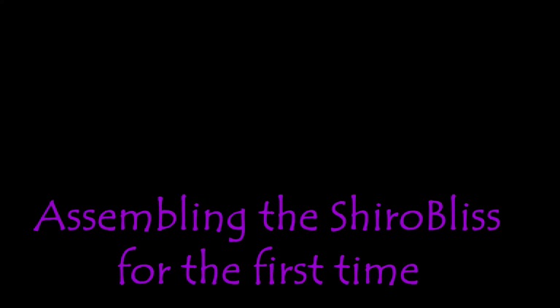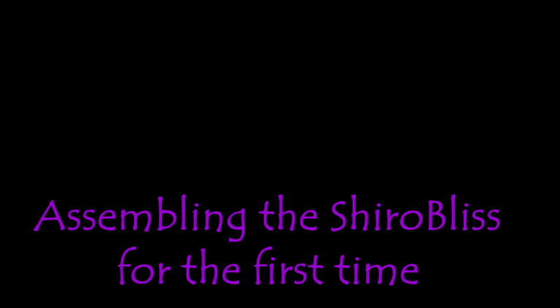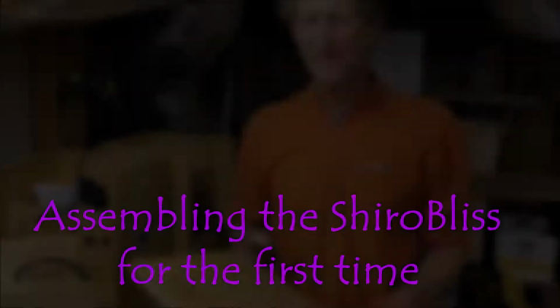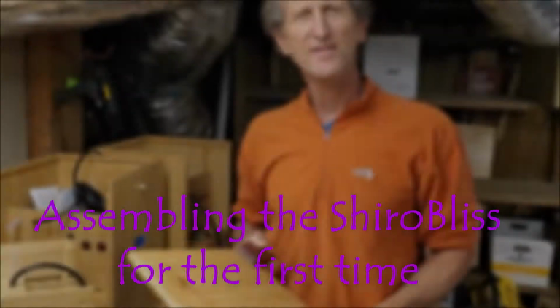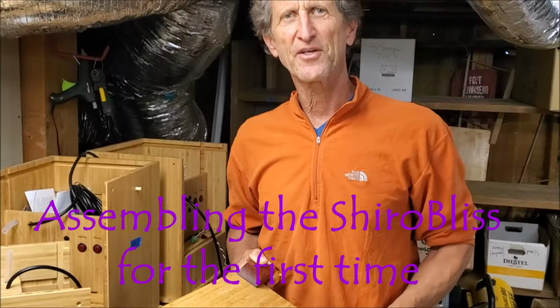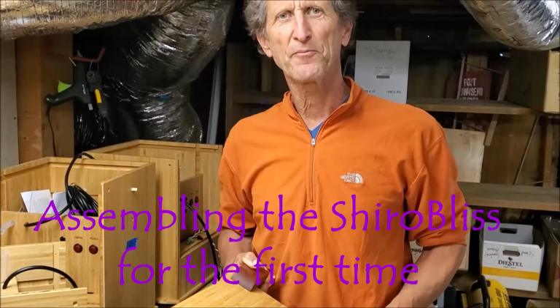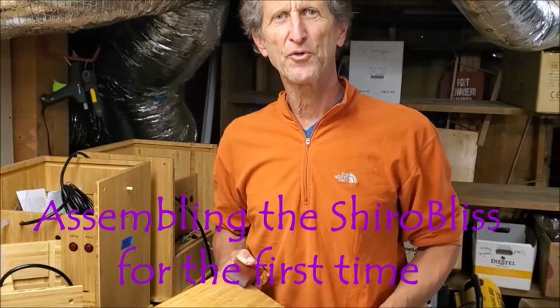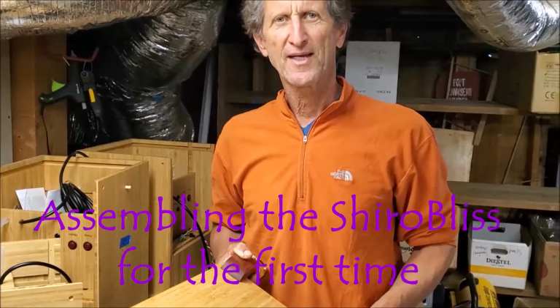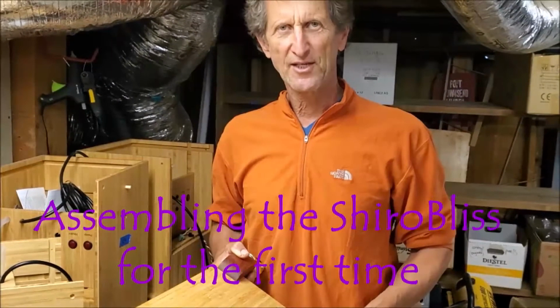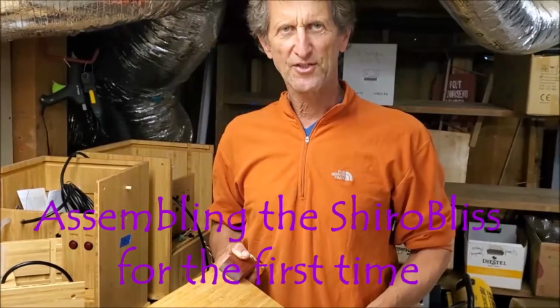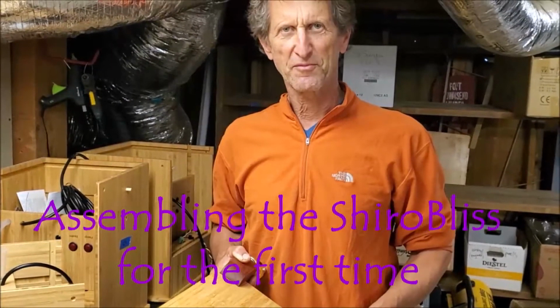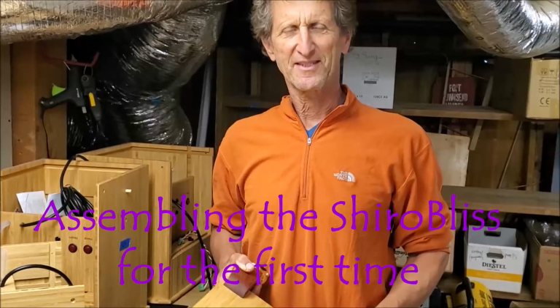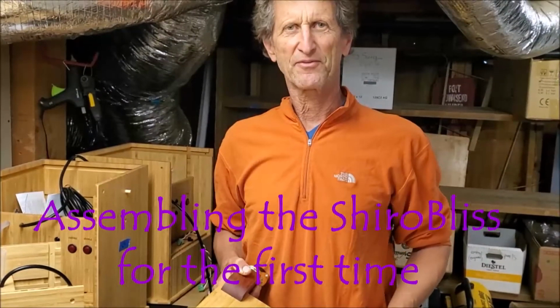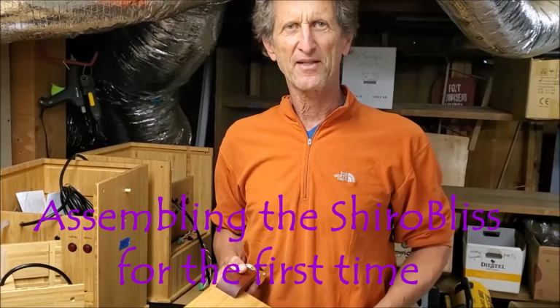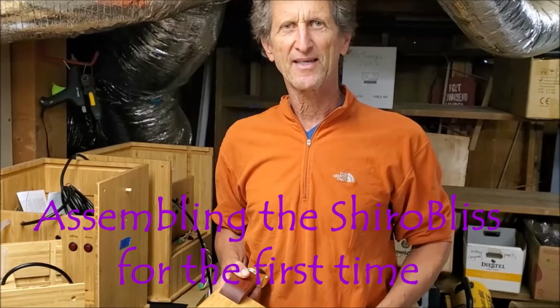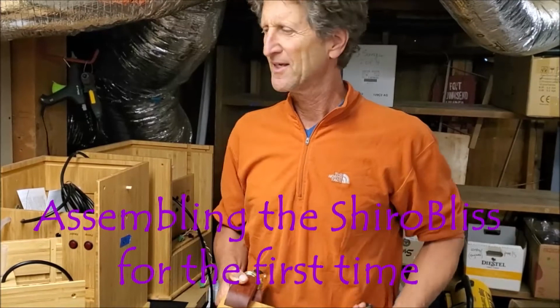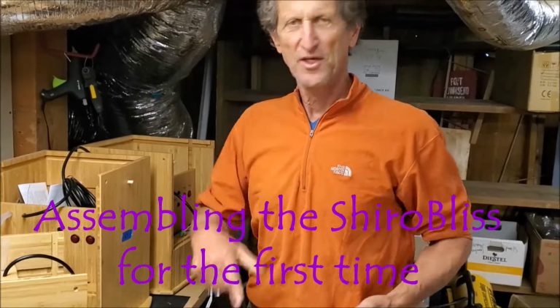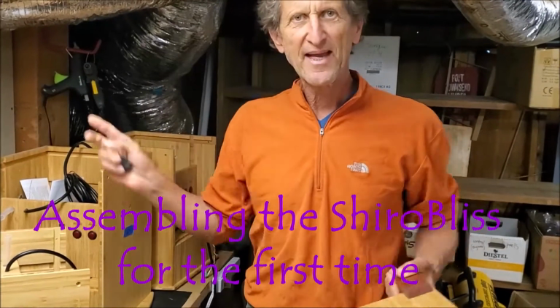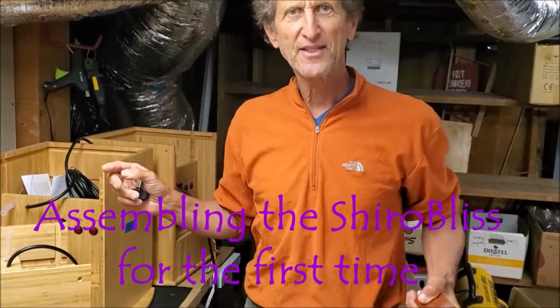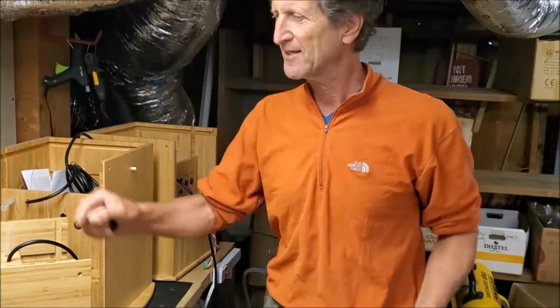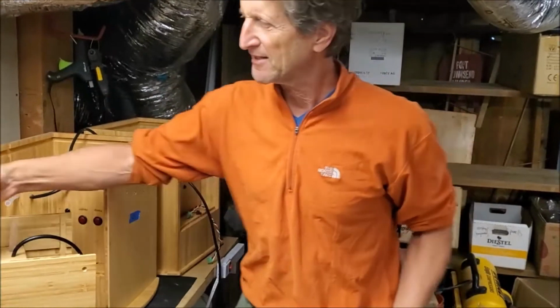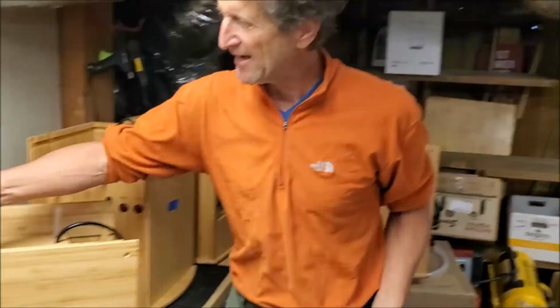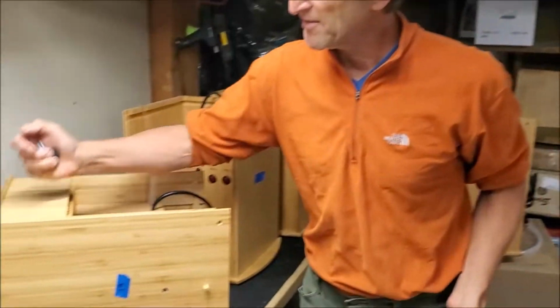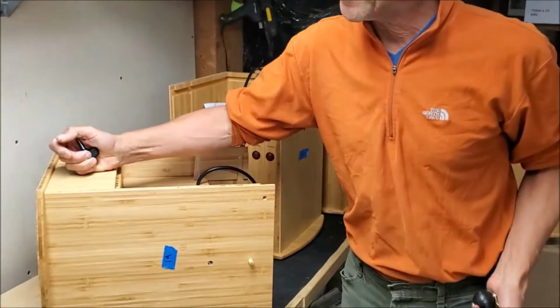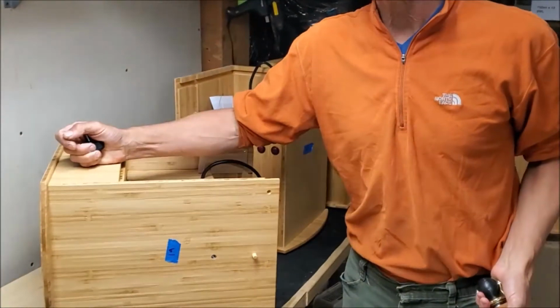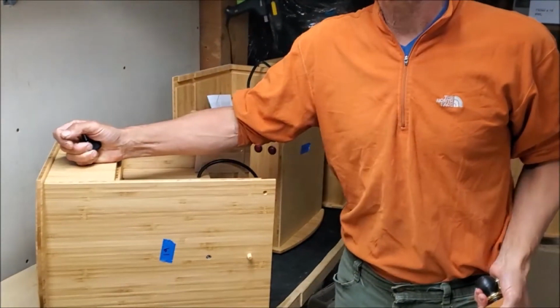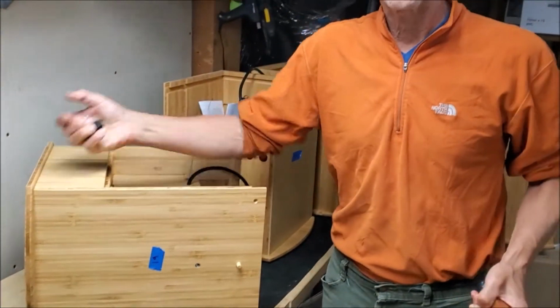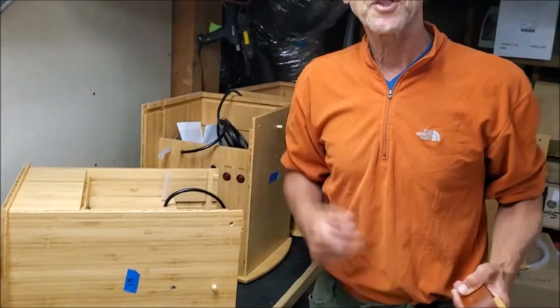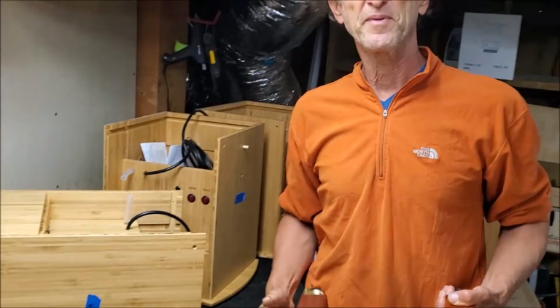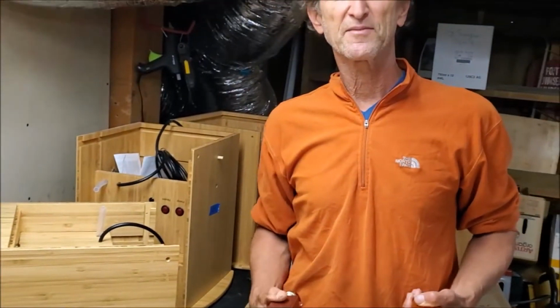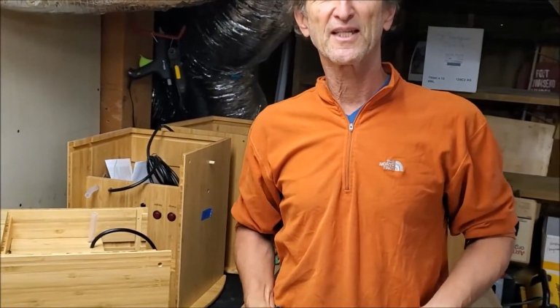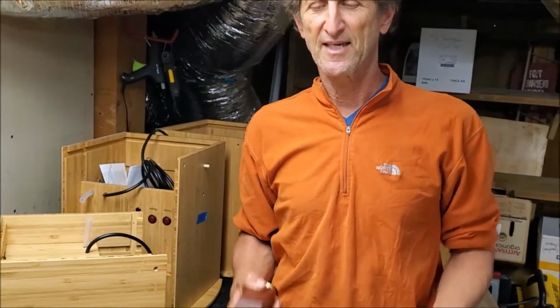Hey Nicky. This is a video to help you get your Shura Bliss assembled from out of the box. So I unpack everything. You'll have the main box here, and the first thing would be to put the legs on.